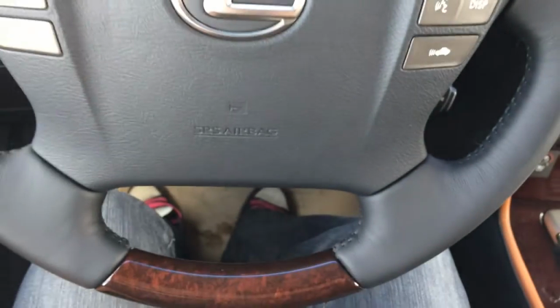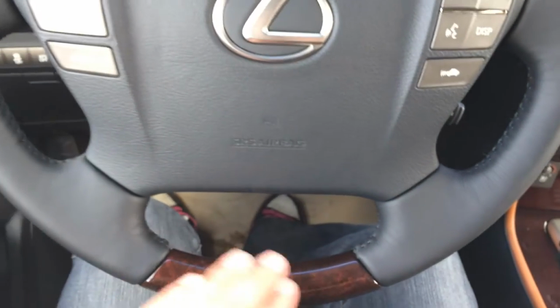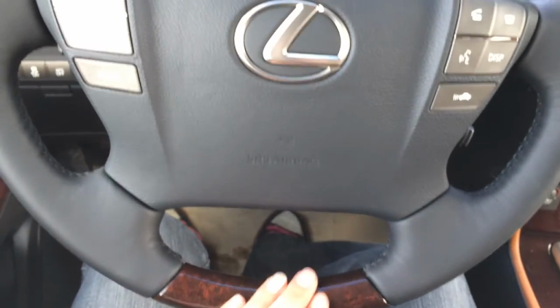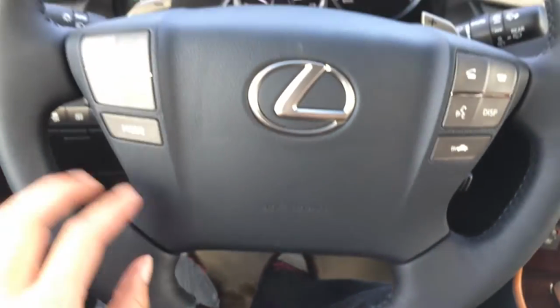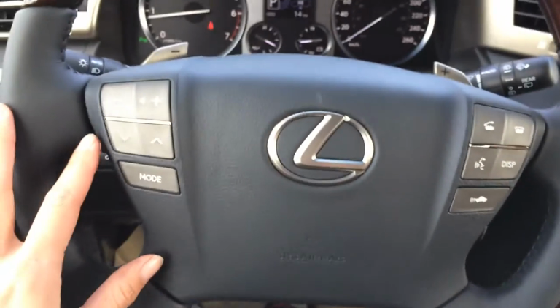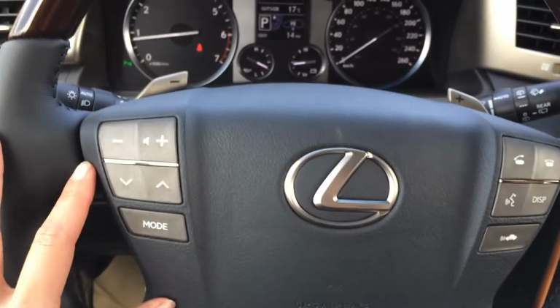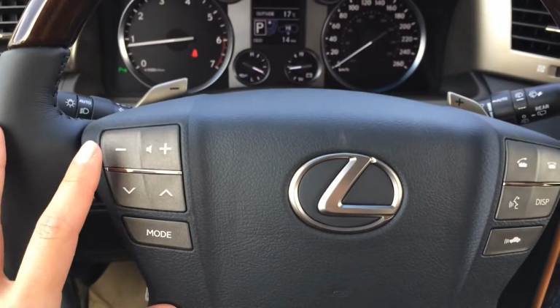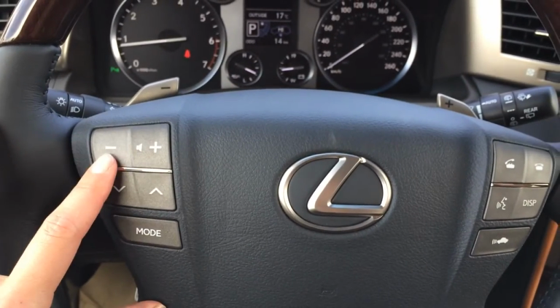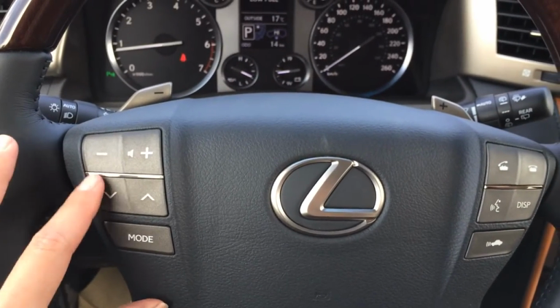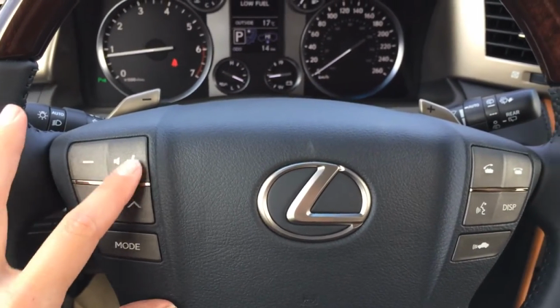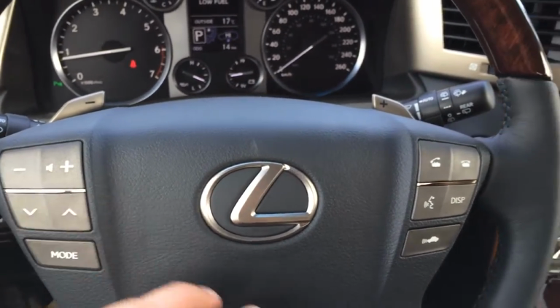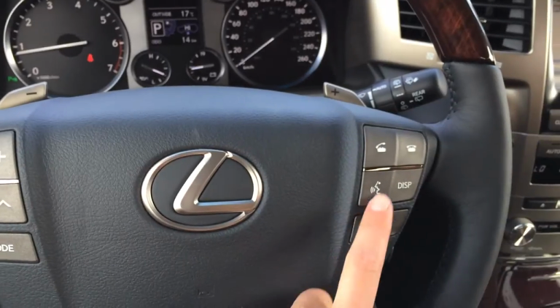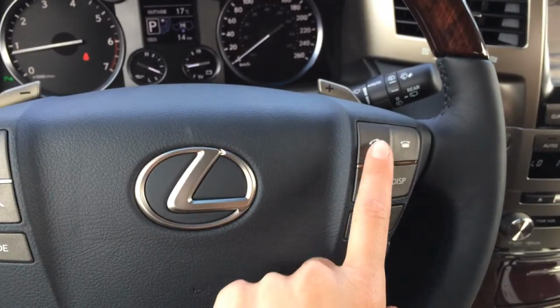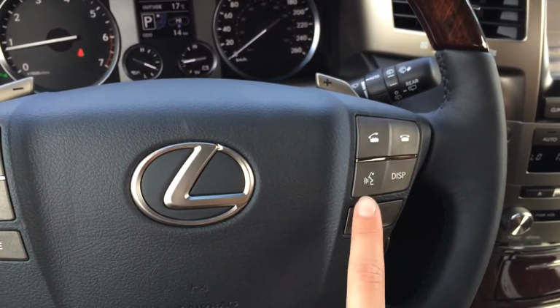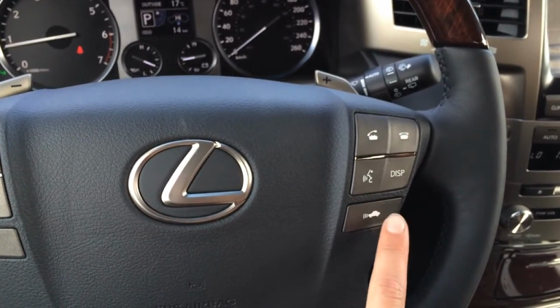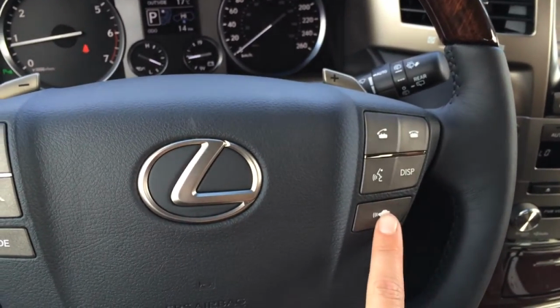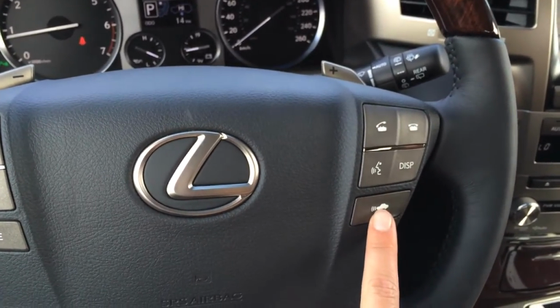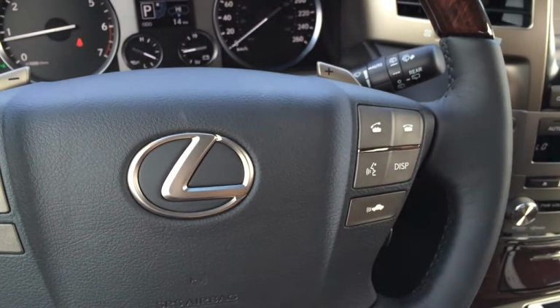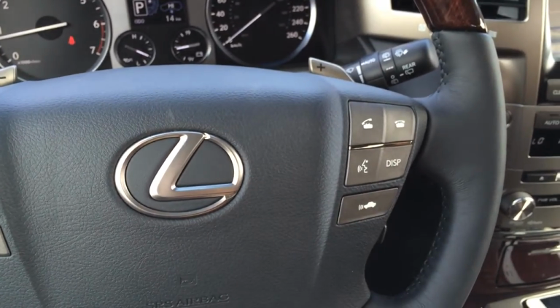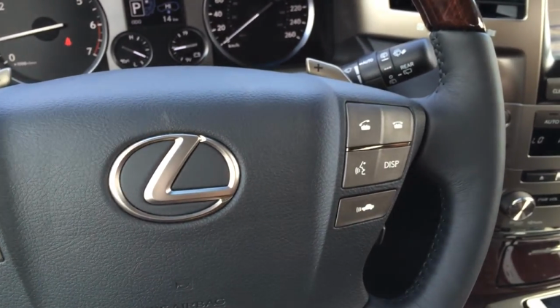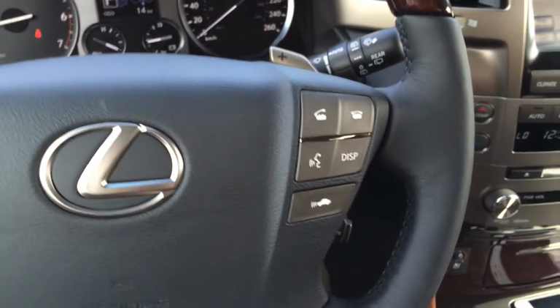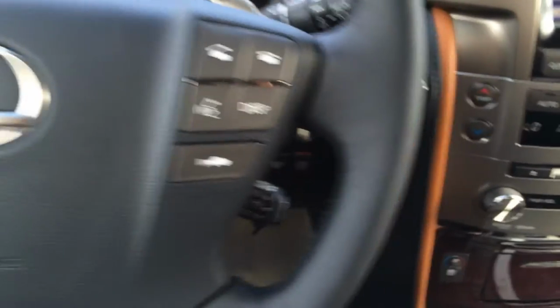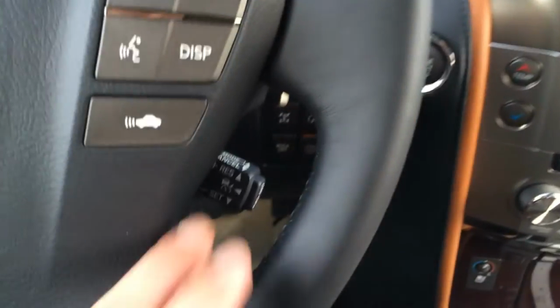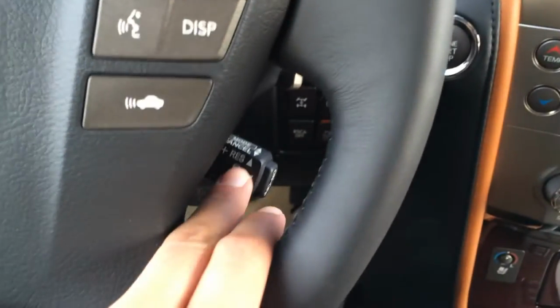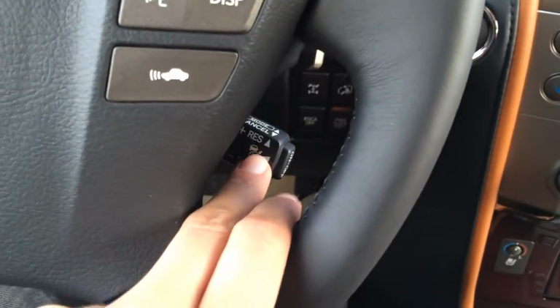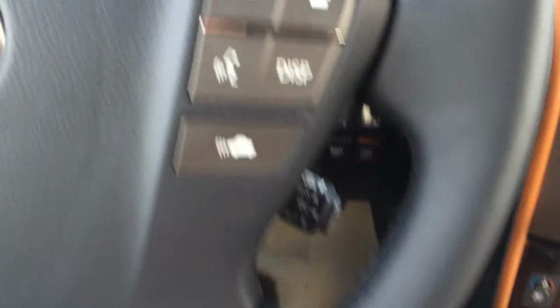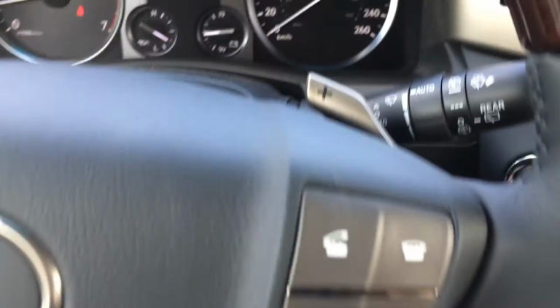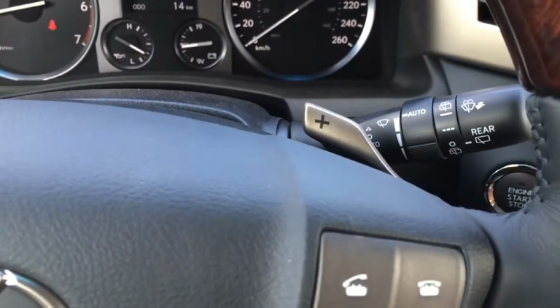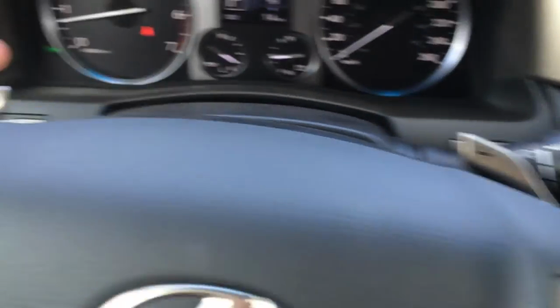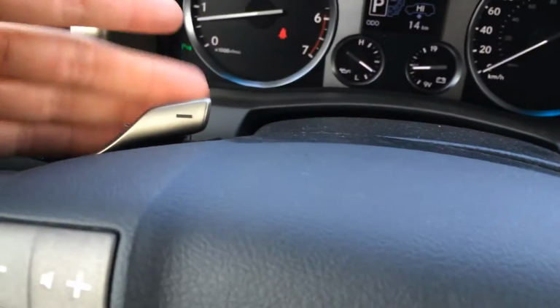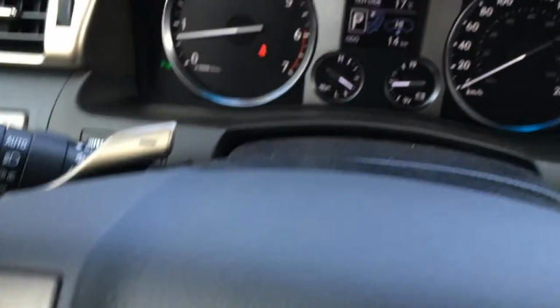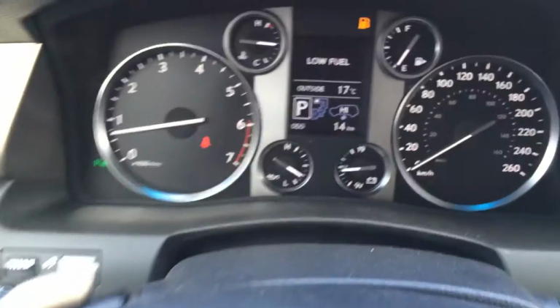You have your audio controls, hands-free communication, Bluetooth, dynamic radar cruise control, and then your standard cruise control down below. The steering wheel also has paddle shifters.